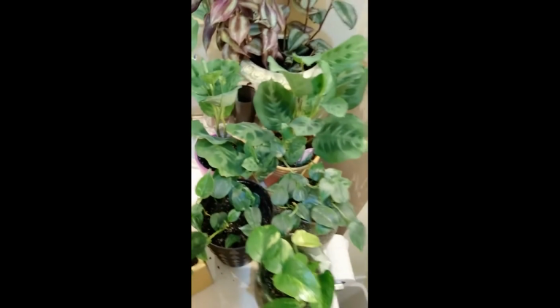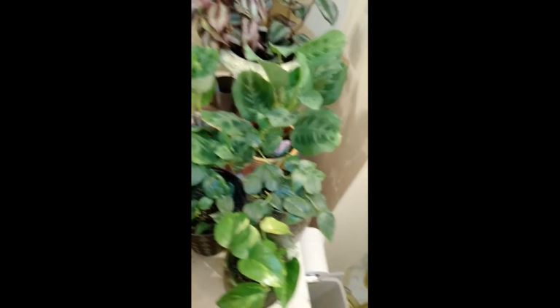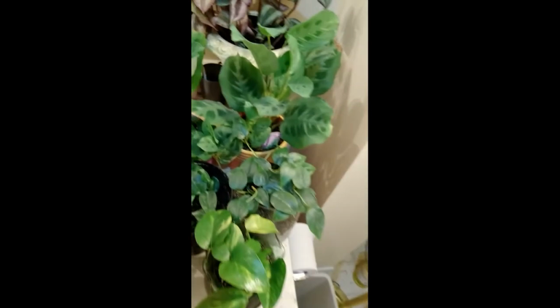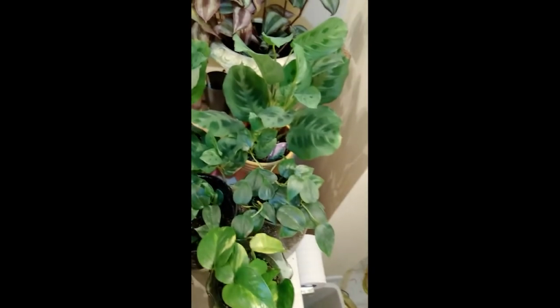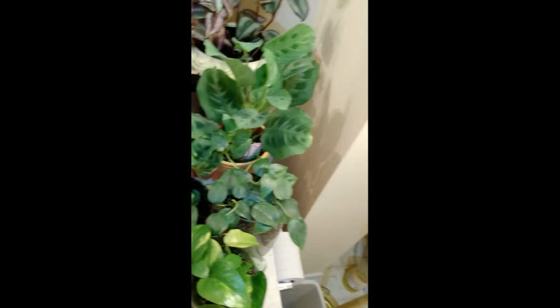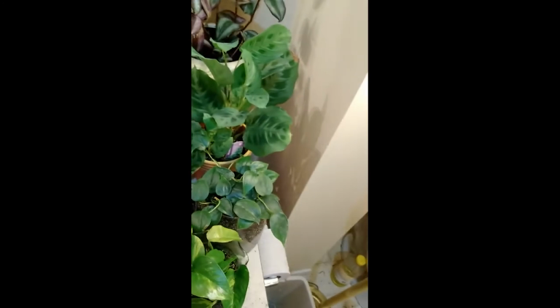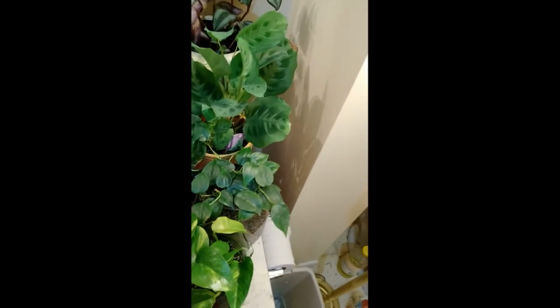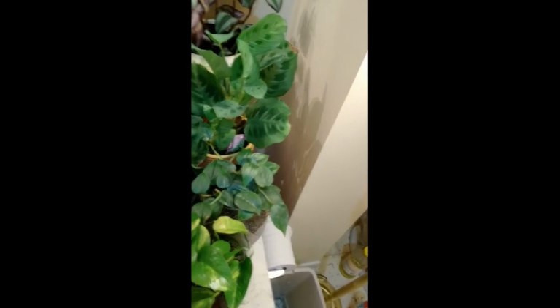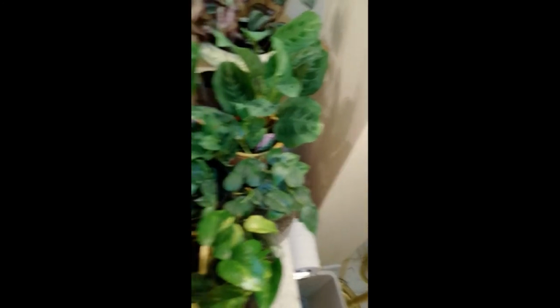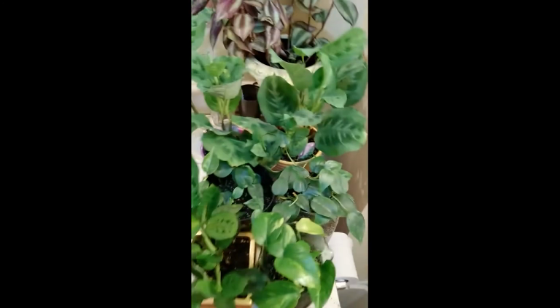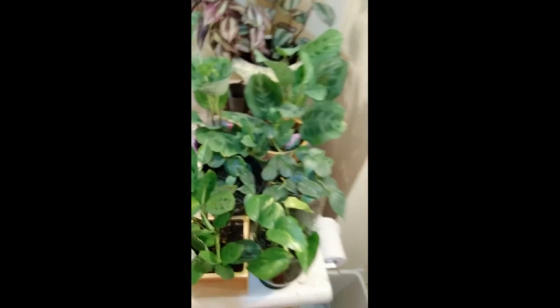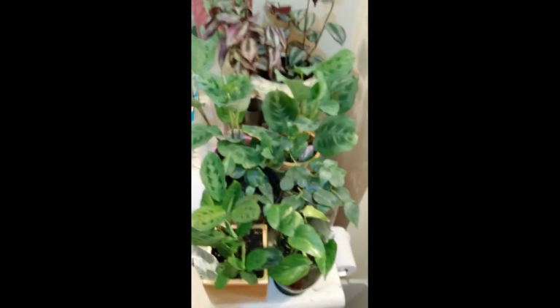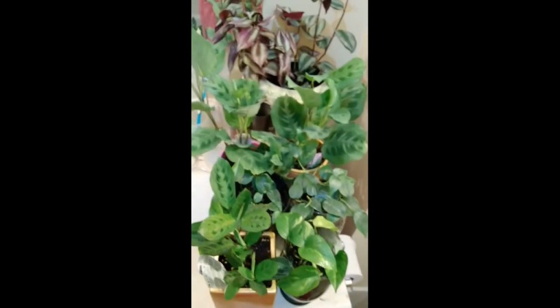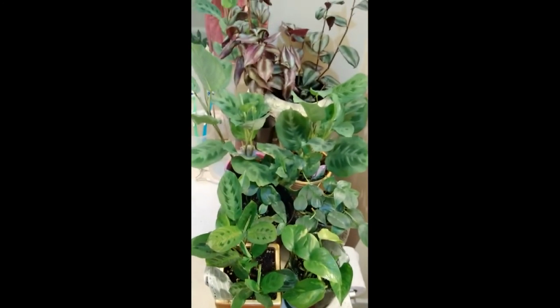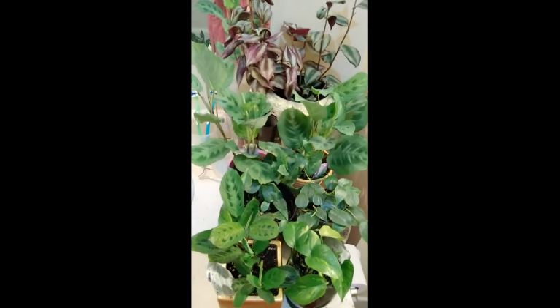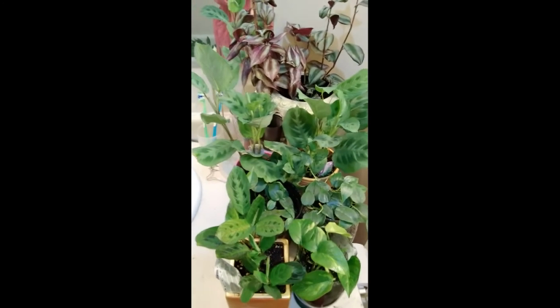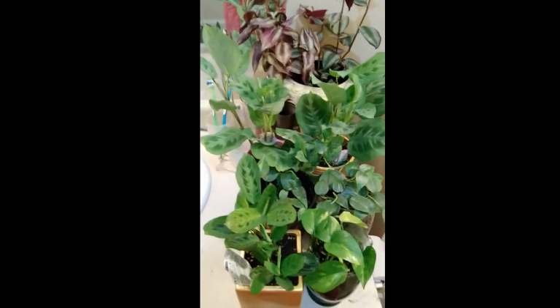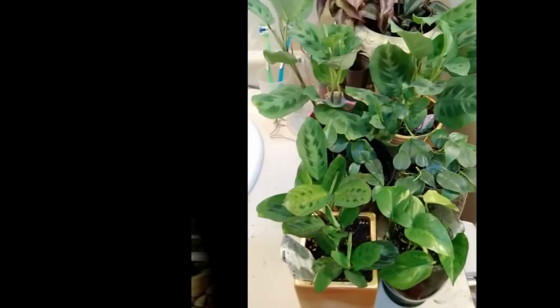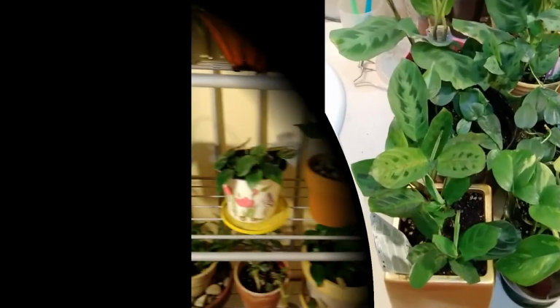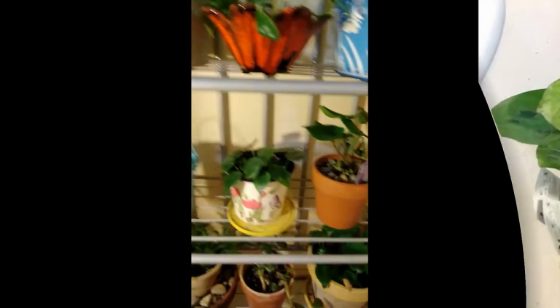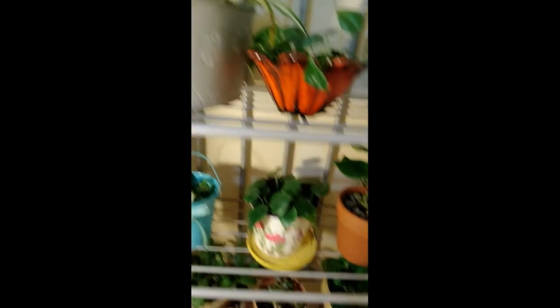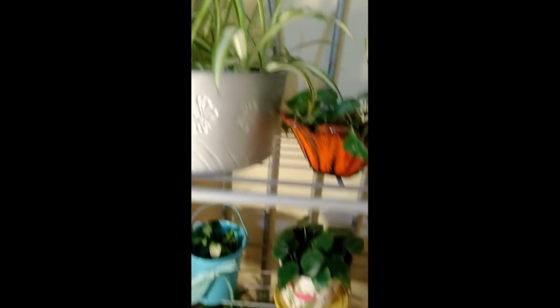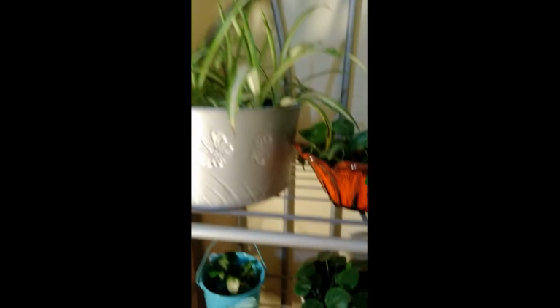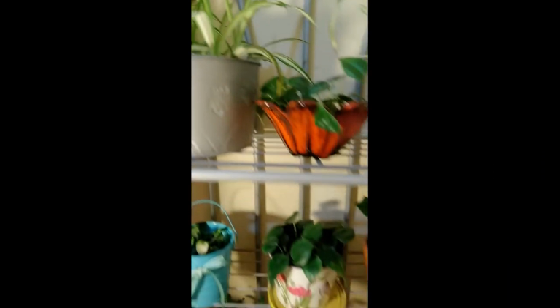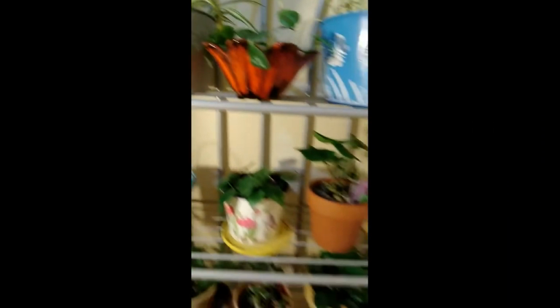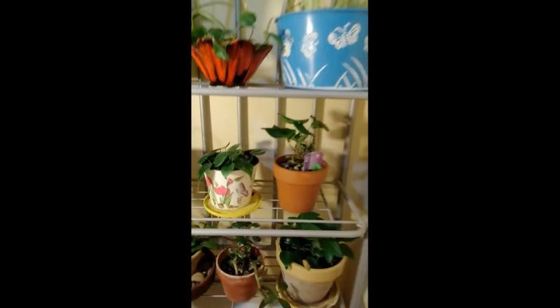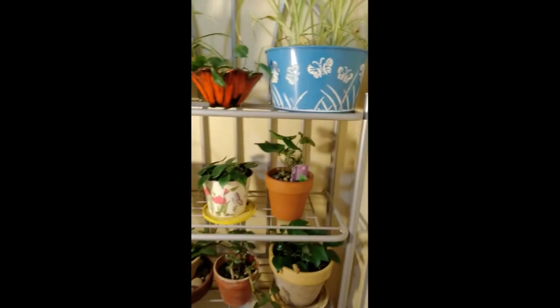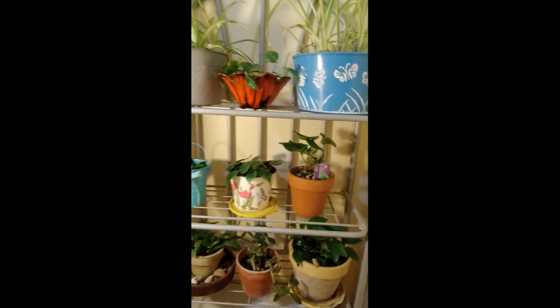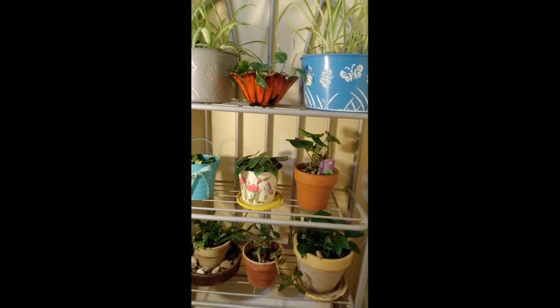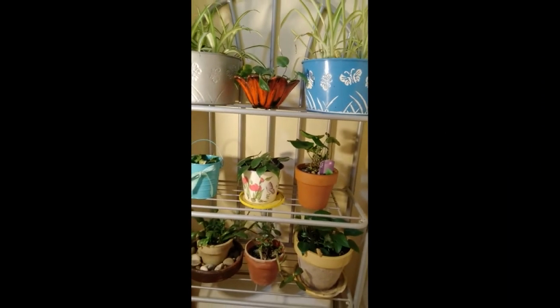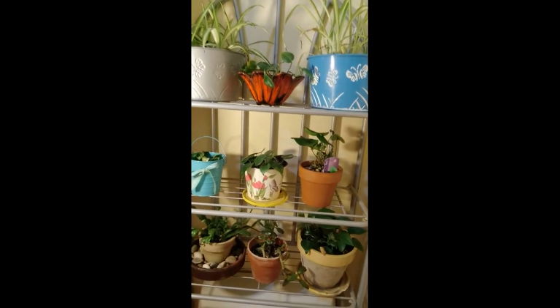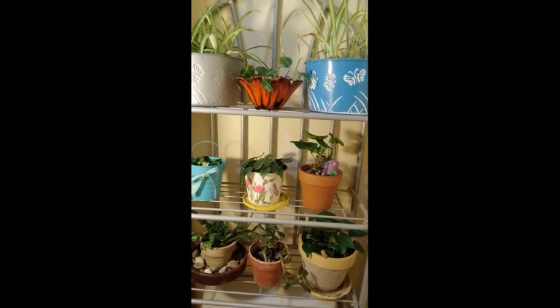This is my plants here in the bathroom. And over here, behind the toilet, I have some more plants.